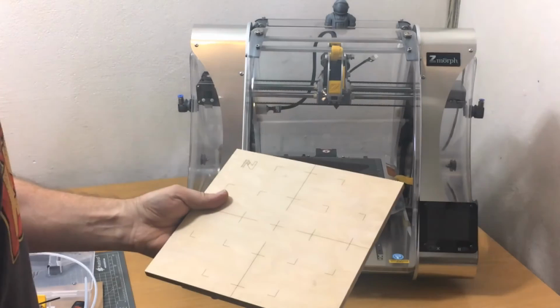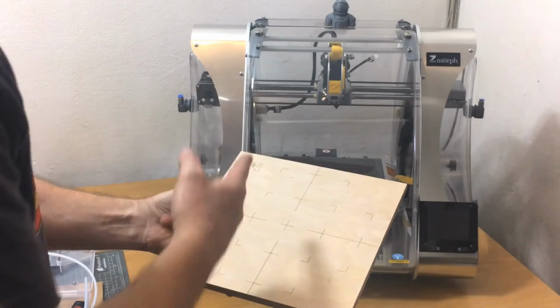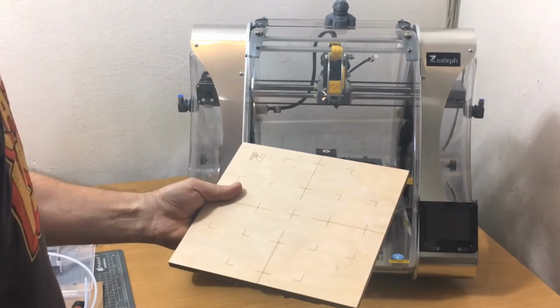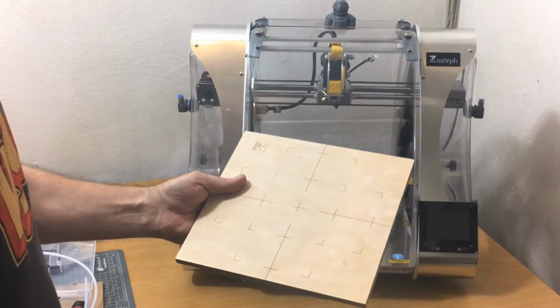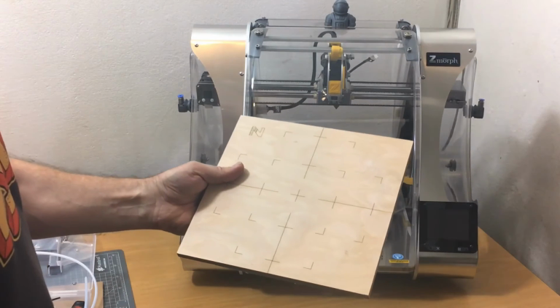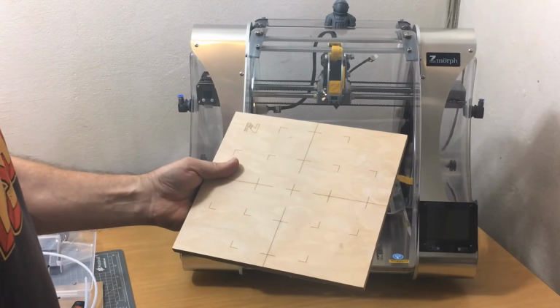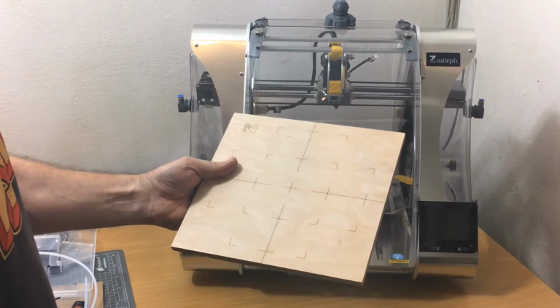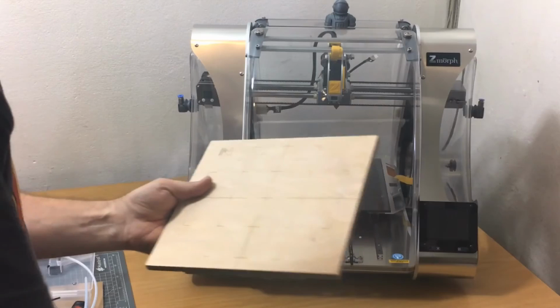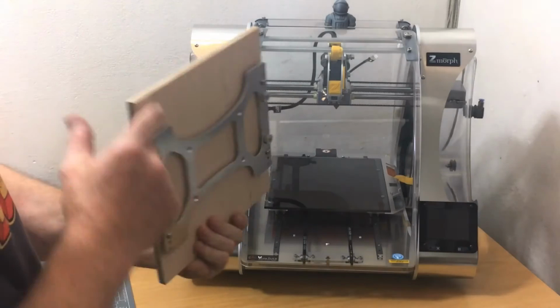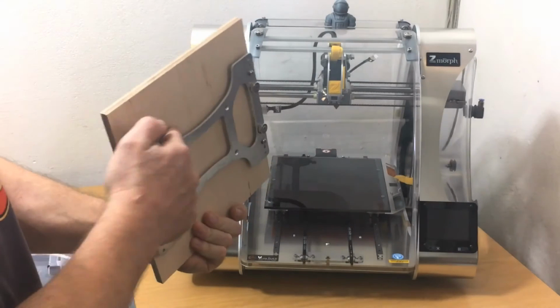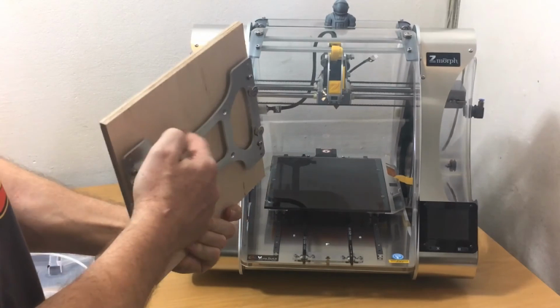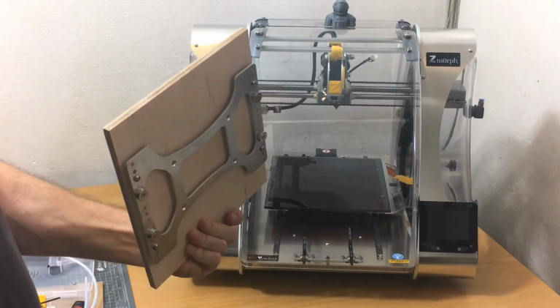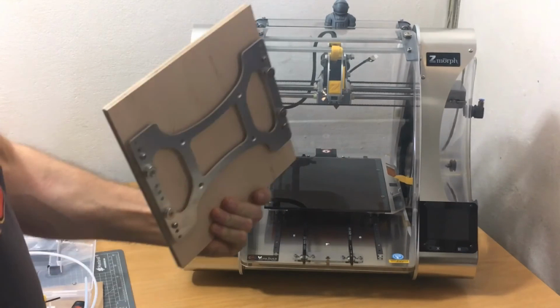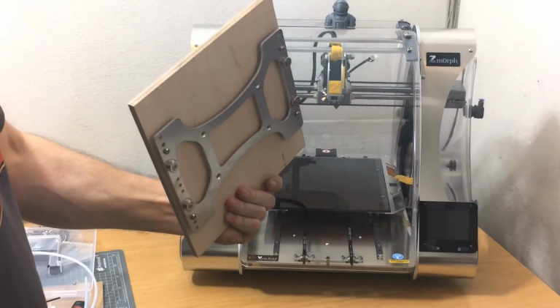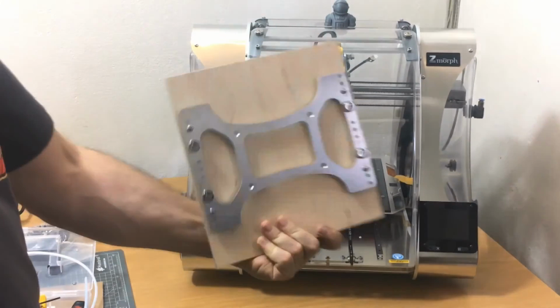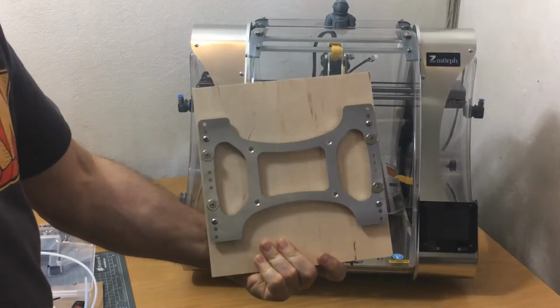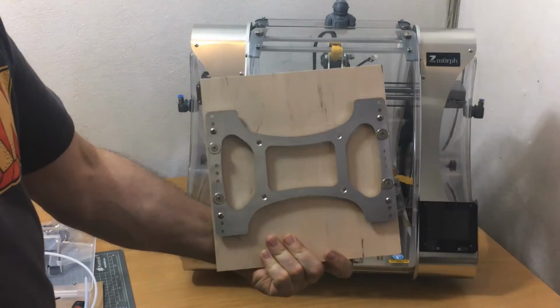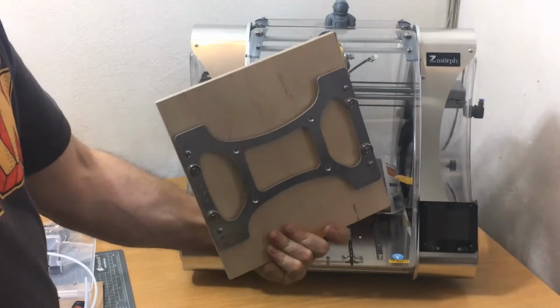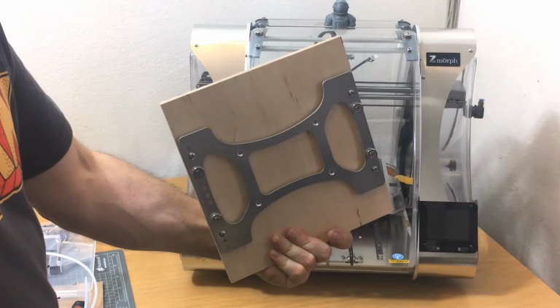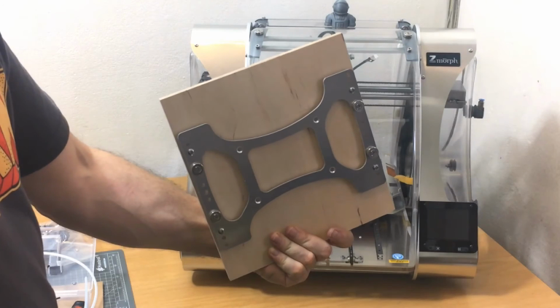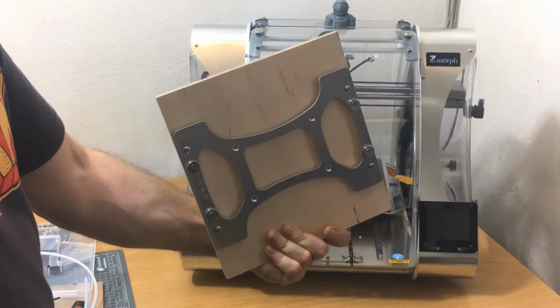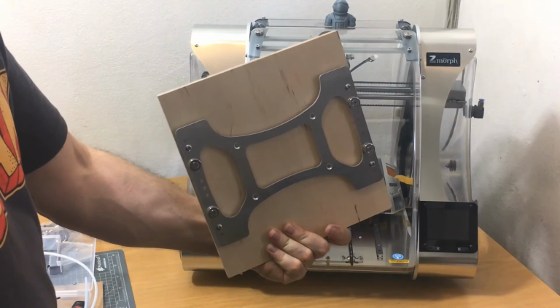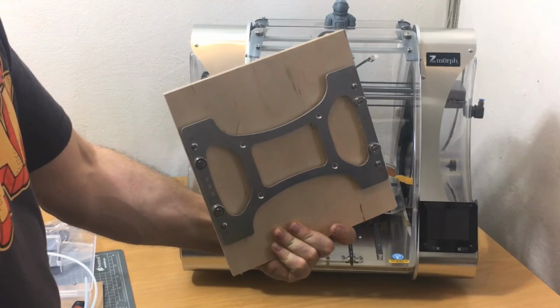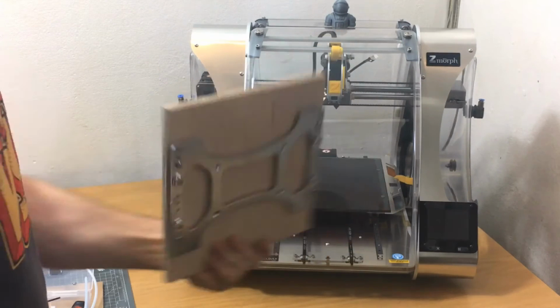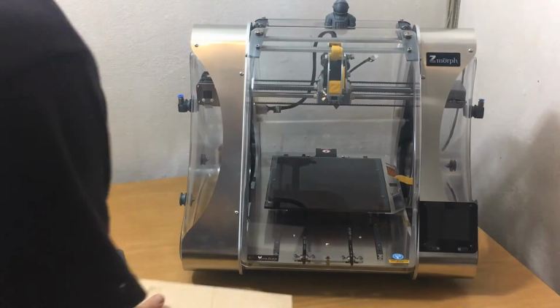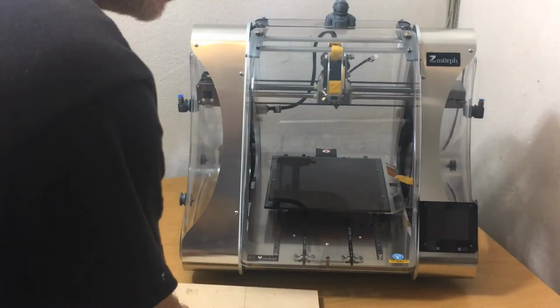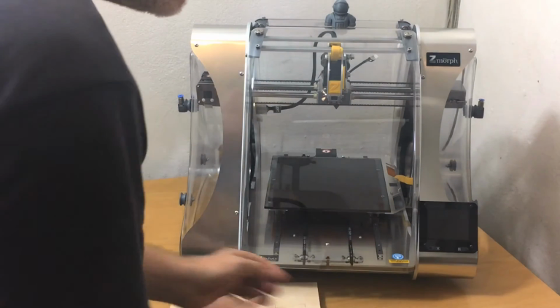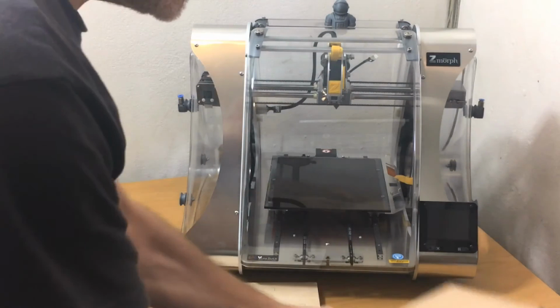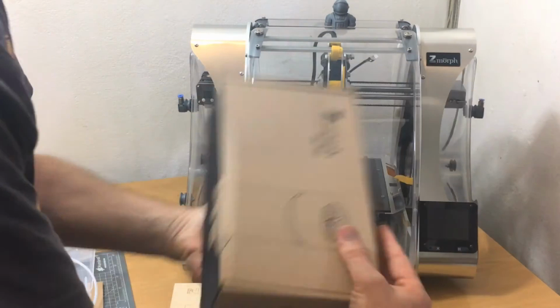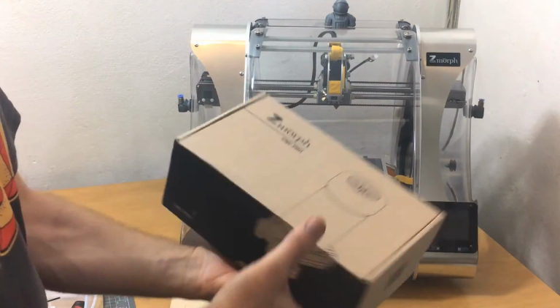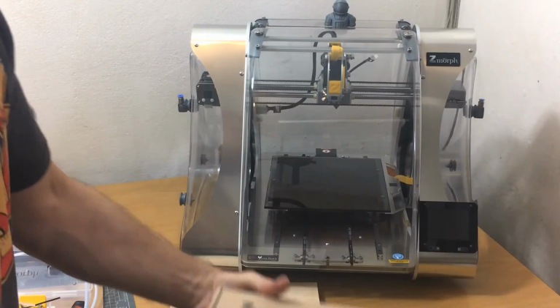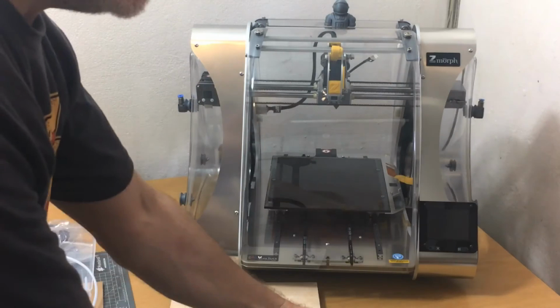Then there's a magnetic mount at the bottom for the CNC spindle. That just goes on to the glass bed to protect it, and there is enough clearance. If you're being stupid, the glass bed and your cutter will be protected. And here is the CNC spindle.